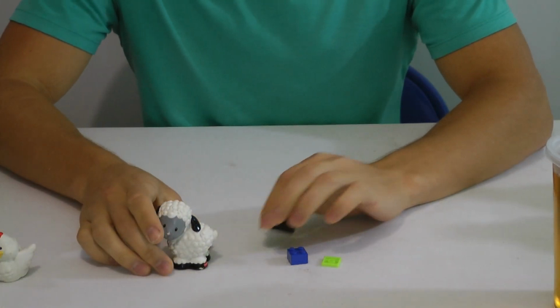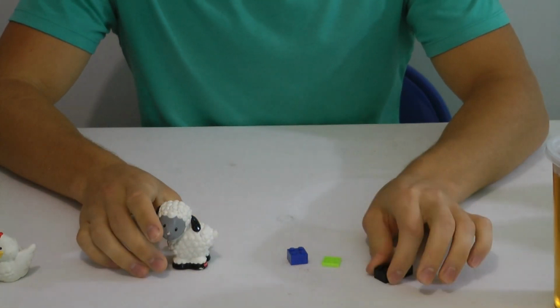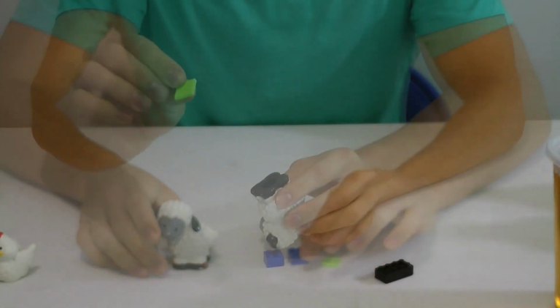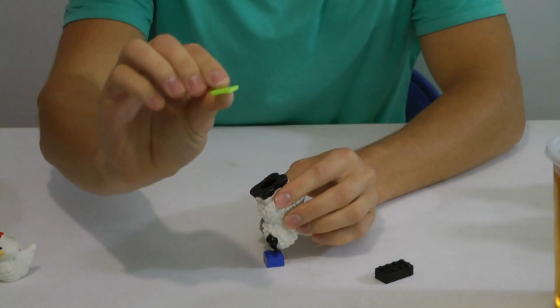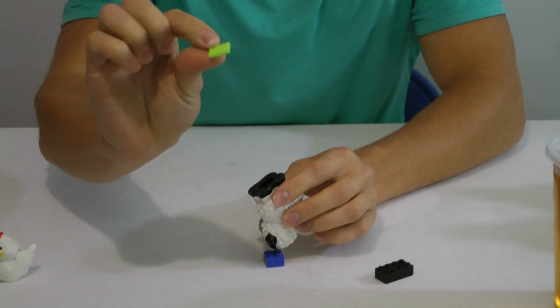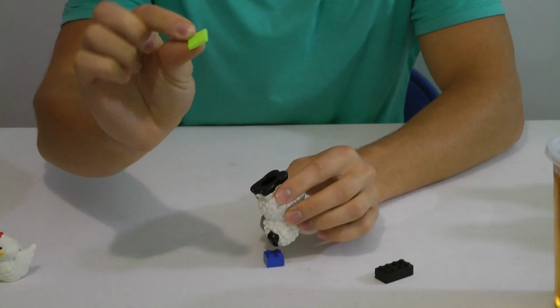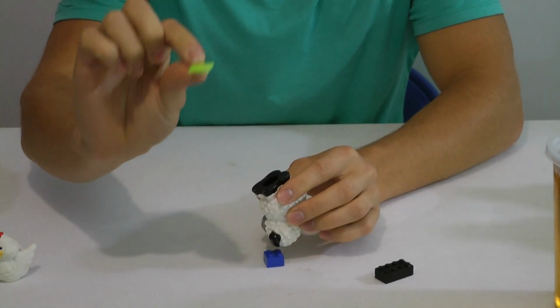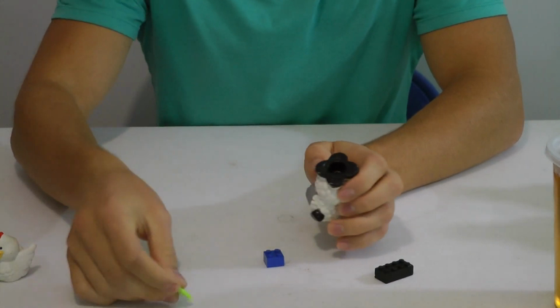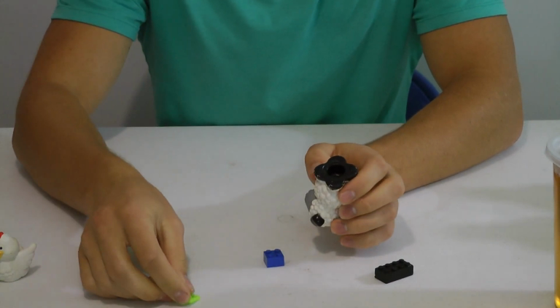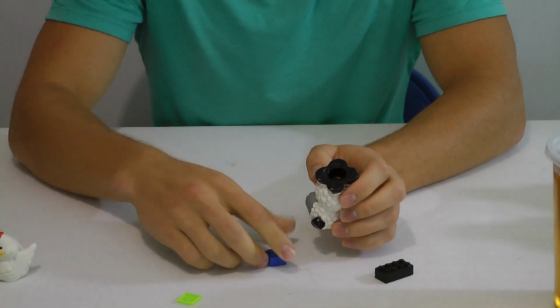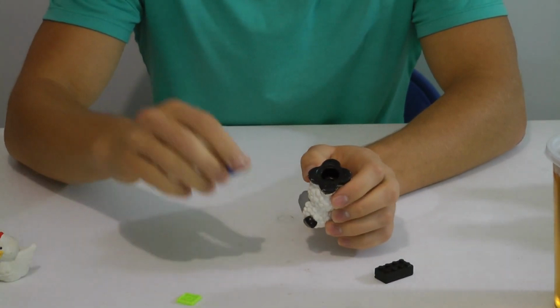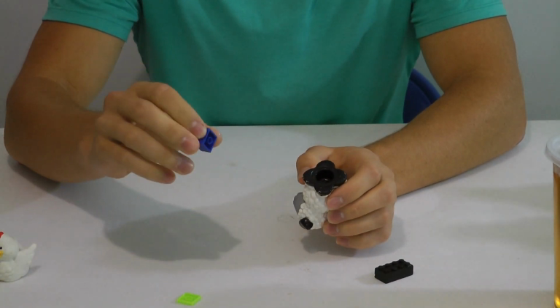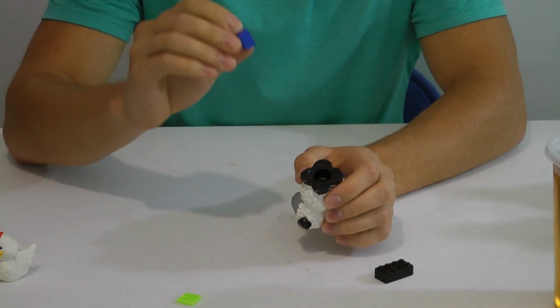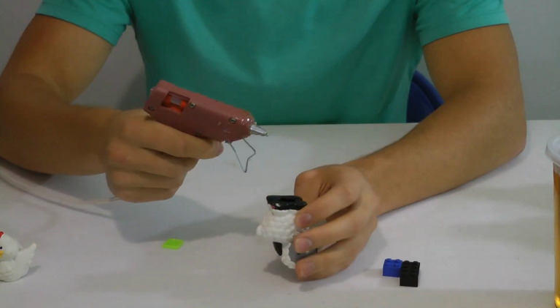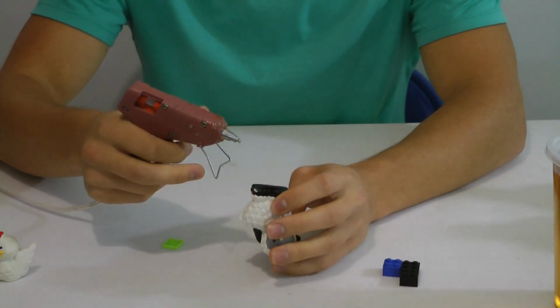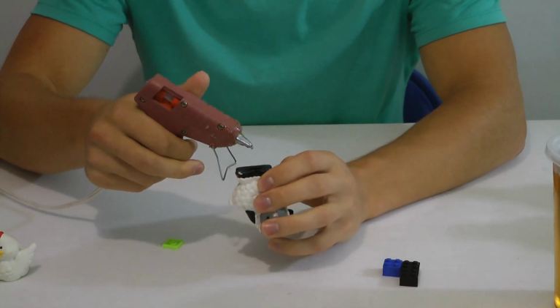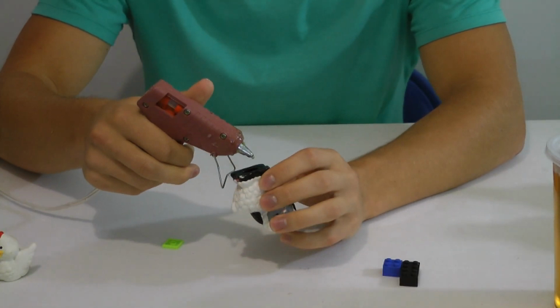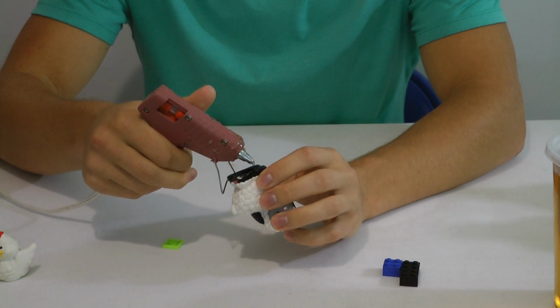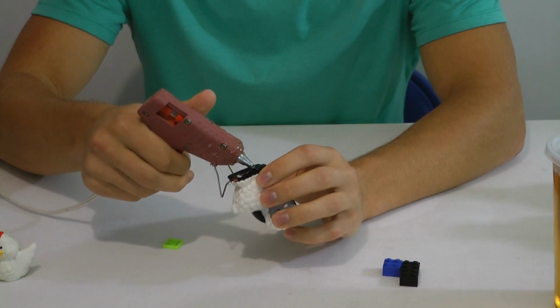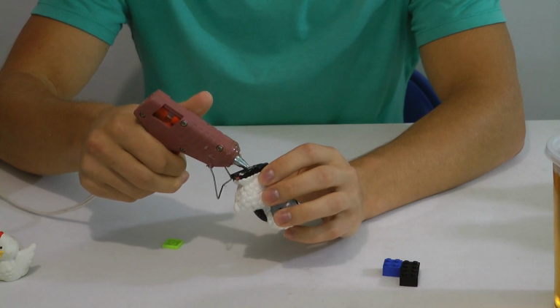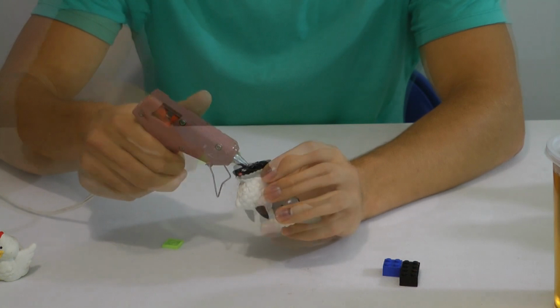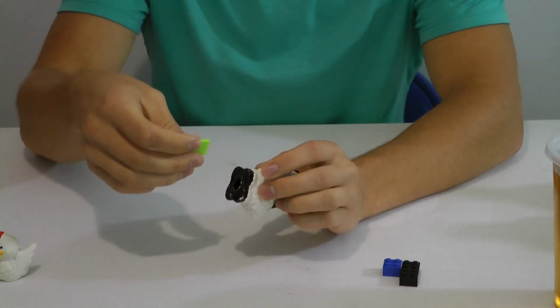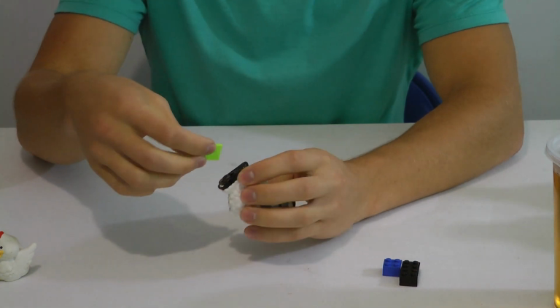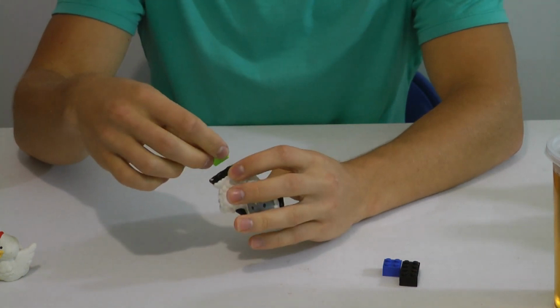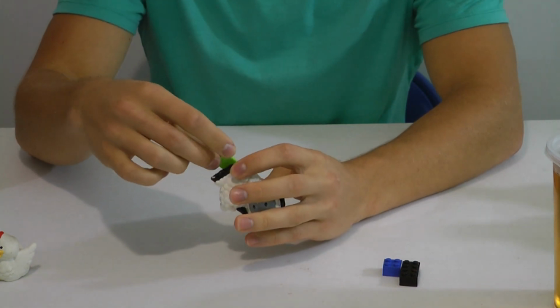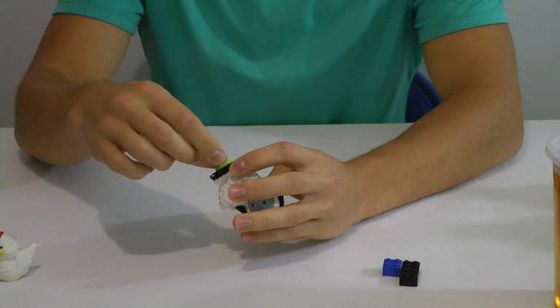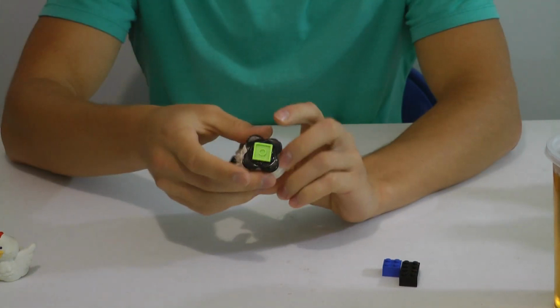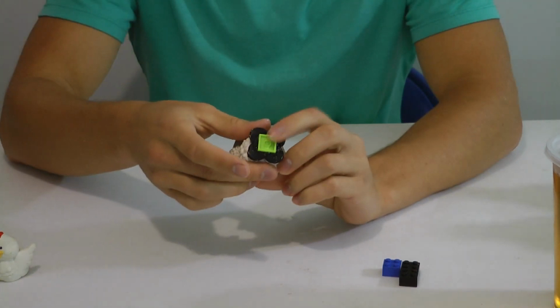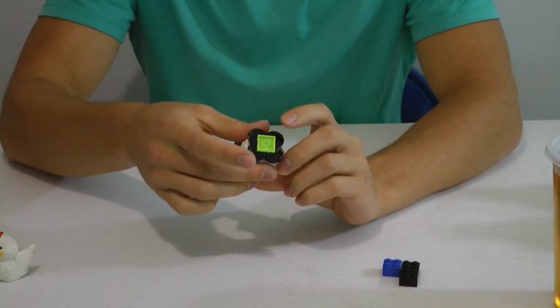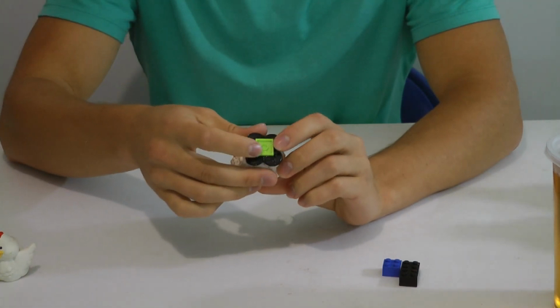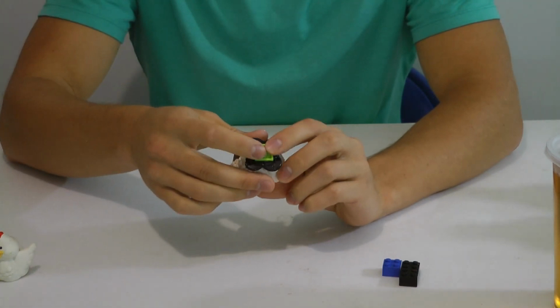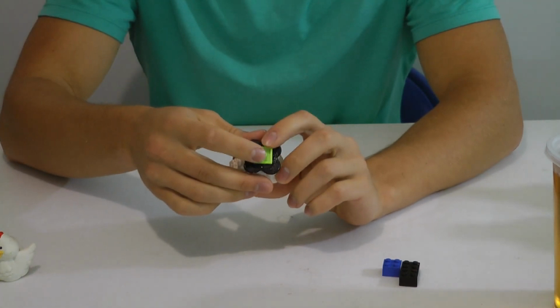First I find a Lego piece that fits right on my sheep. I decided to go with a flat piece because it fits well and it's flush. I then hot glue the Lego piece to the sheep. Make sure the Lego piece is on exactly how you want it.